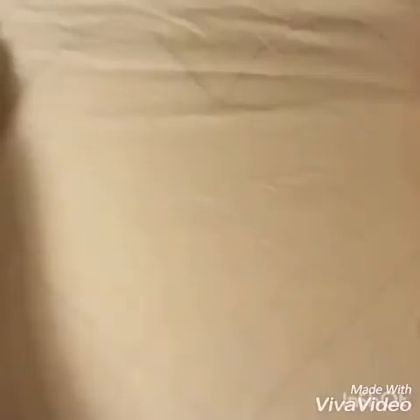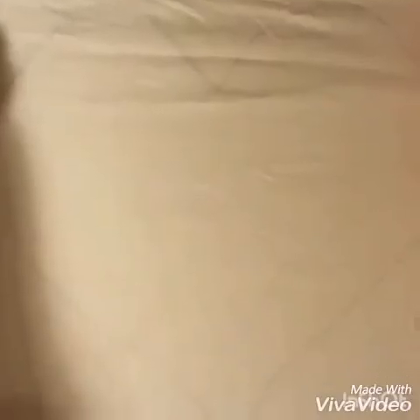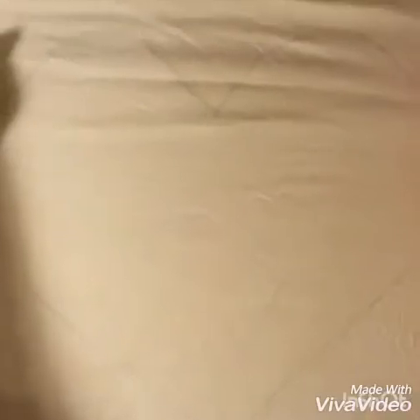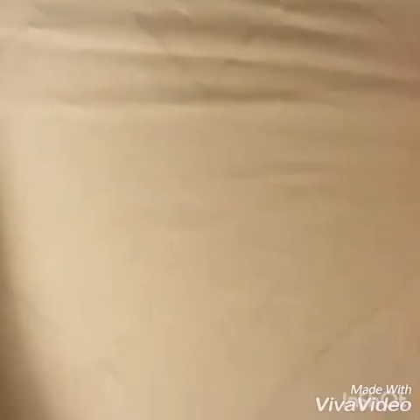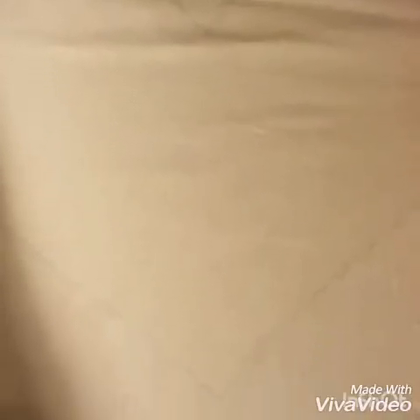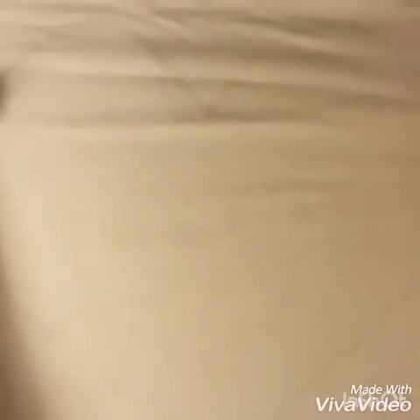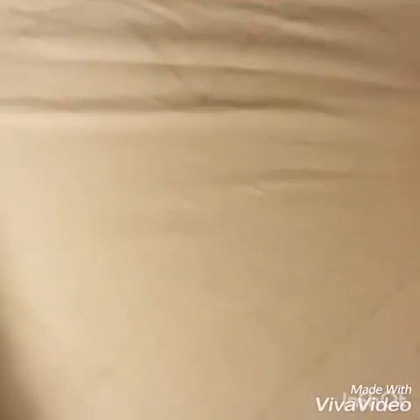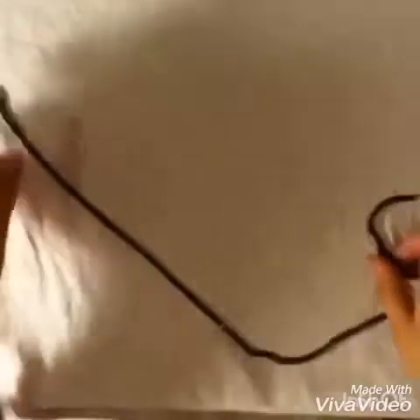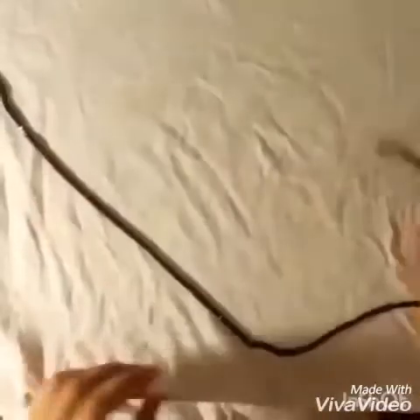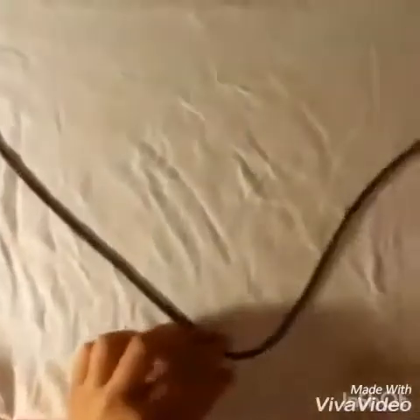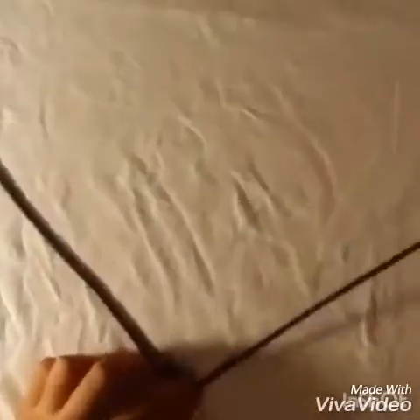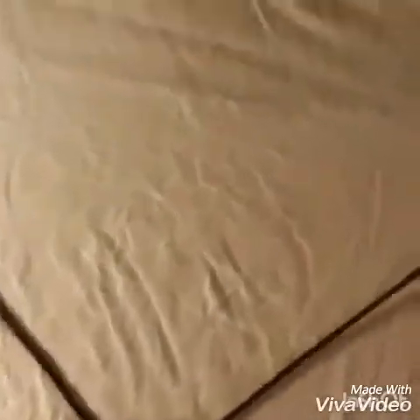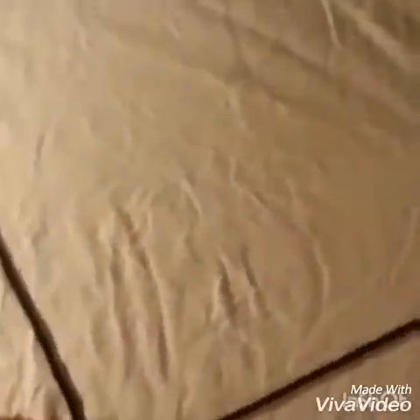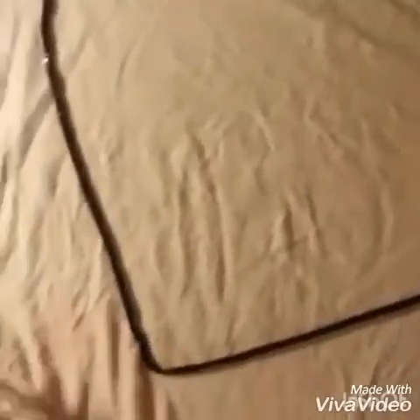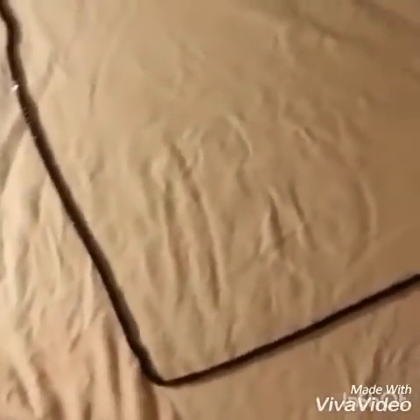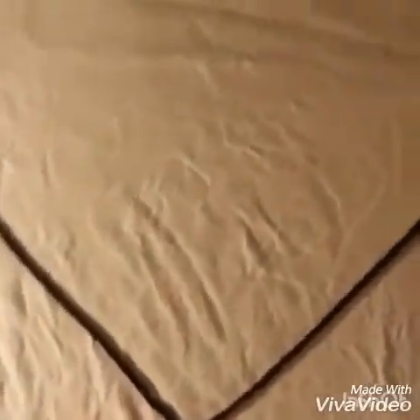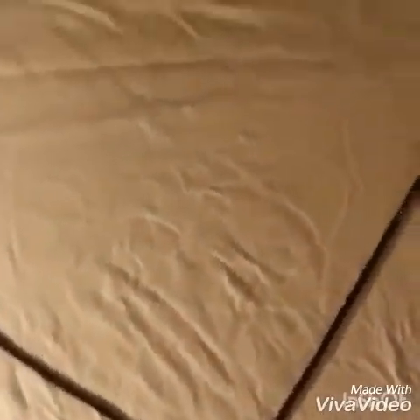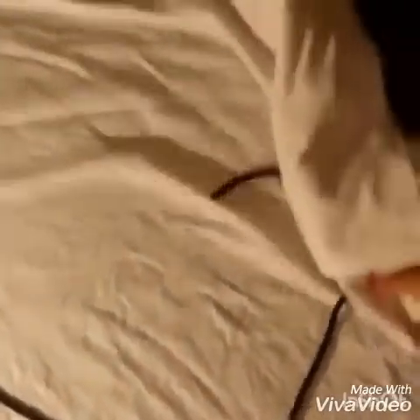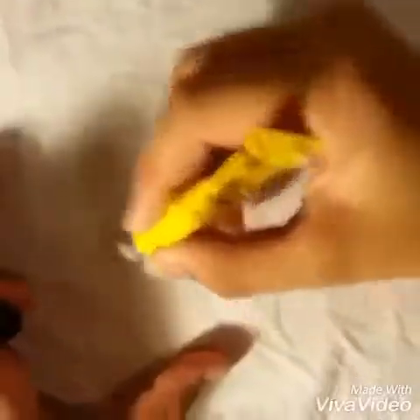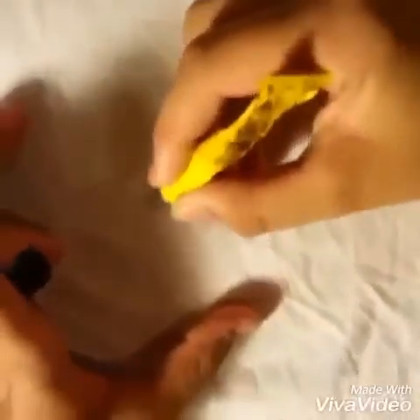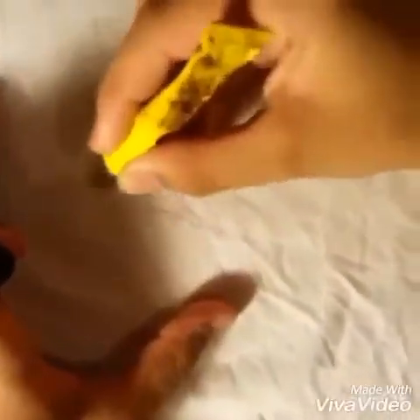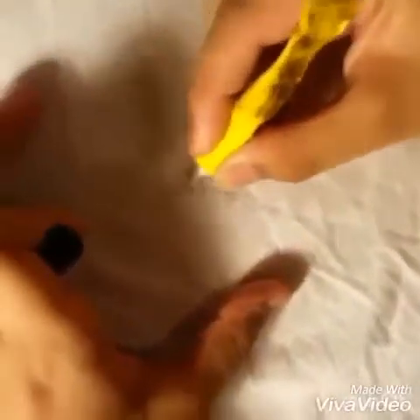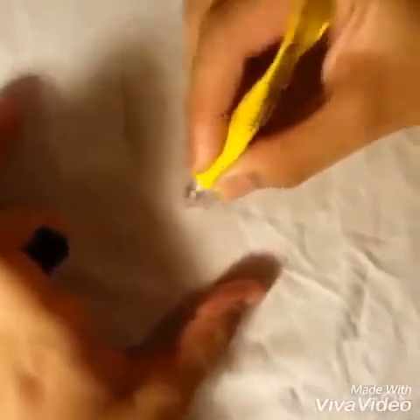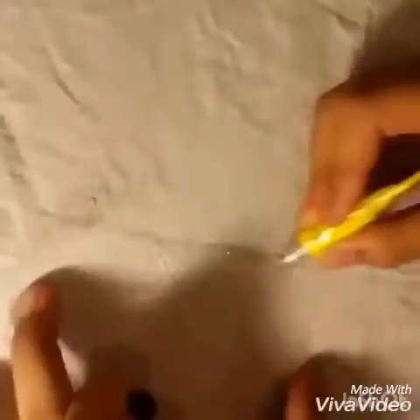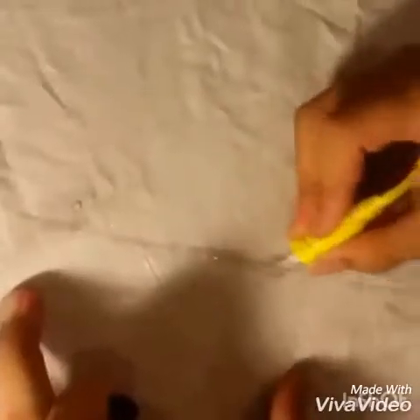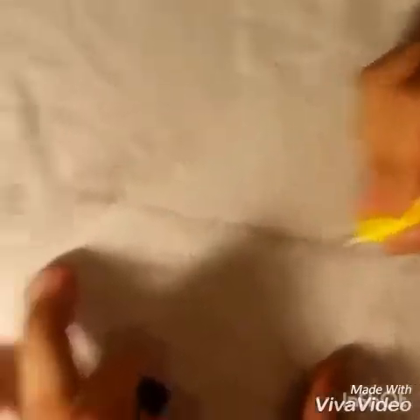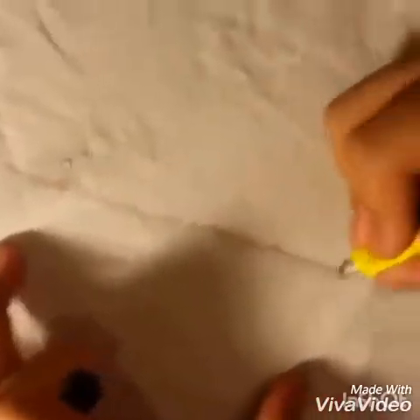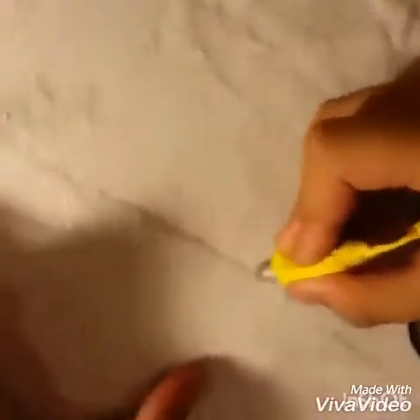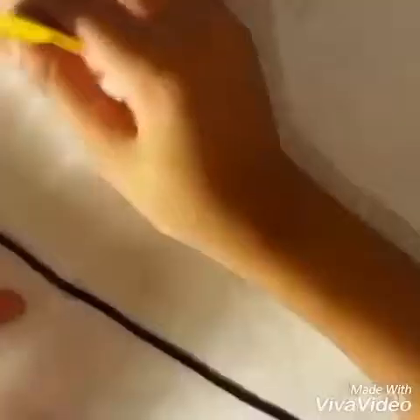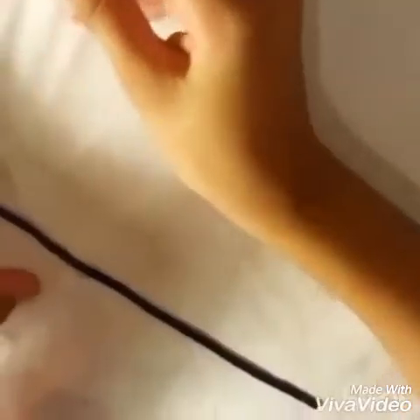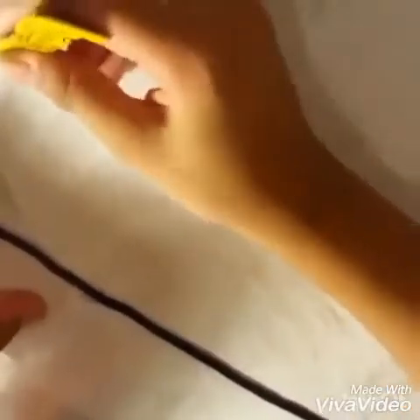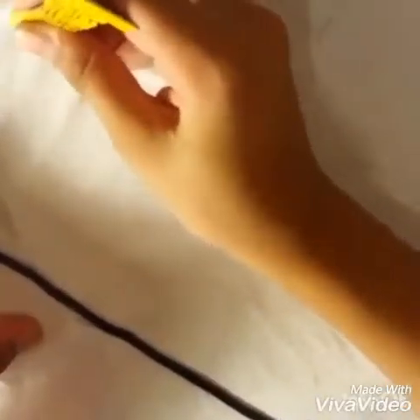It looks like this. I'm going to use this shirt to make the outline with UHU. The part is done.